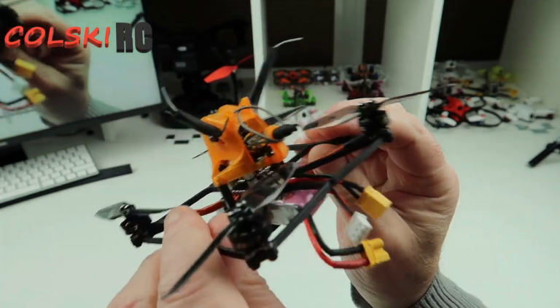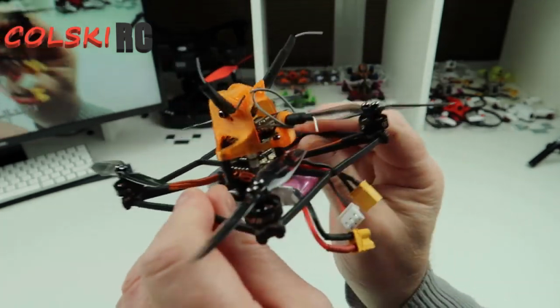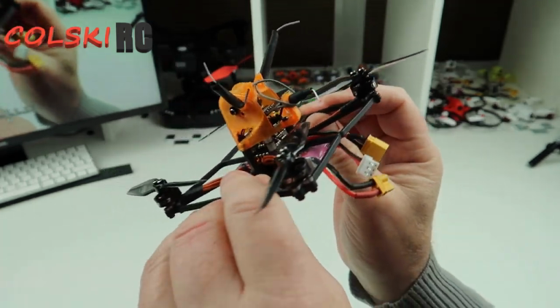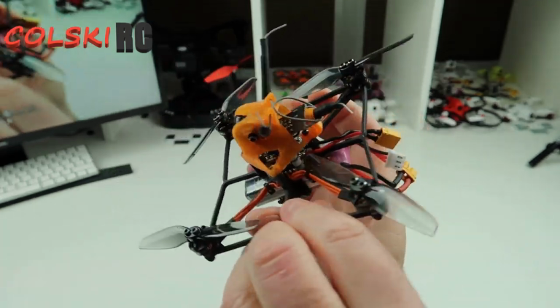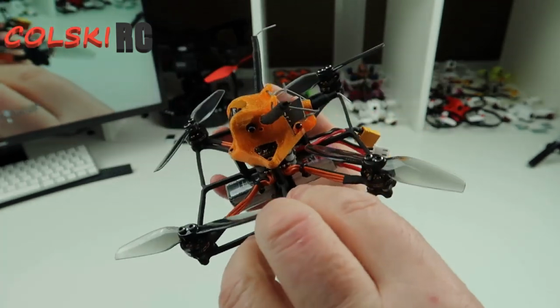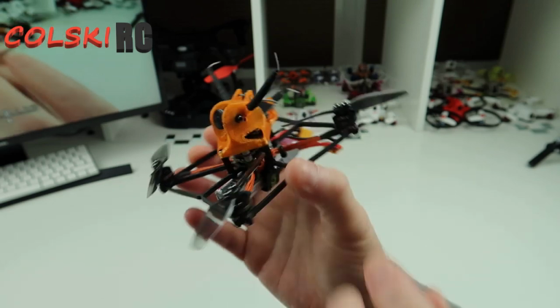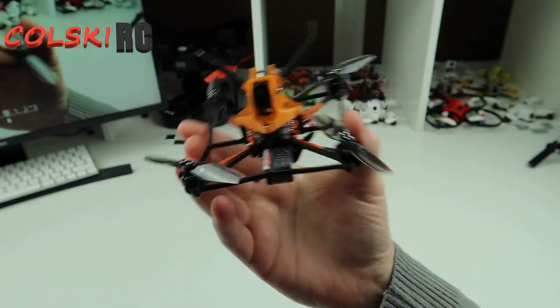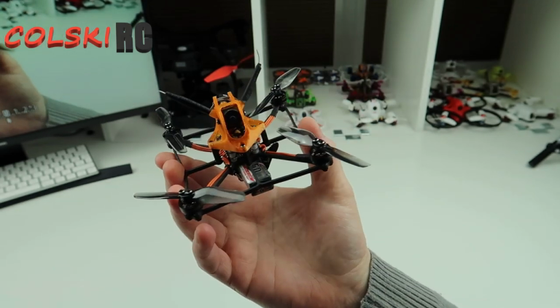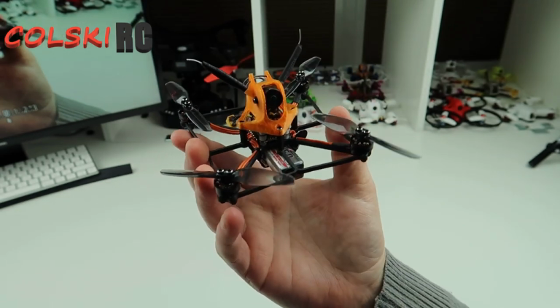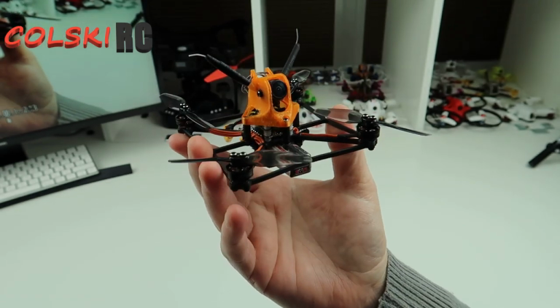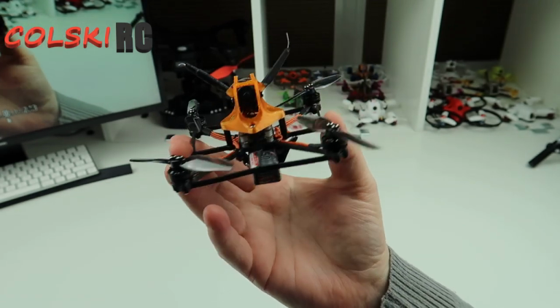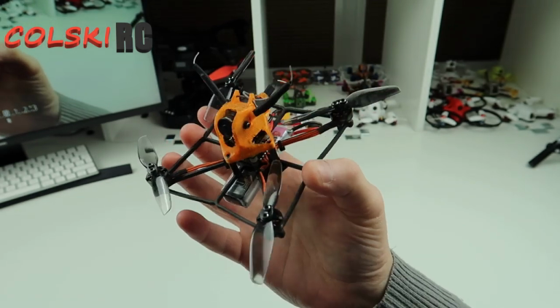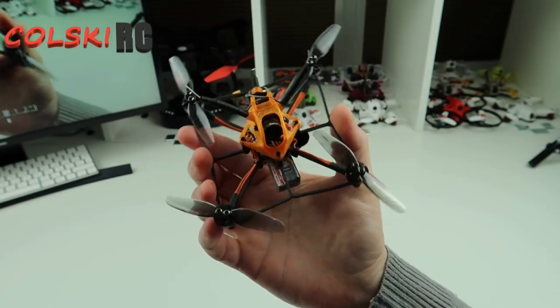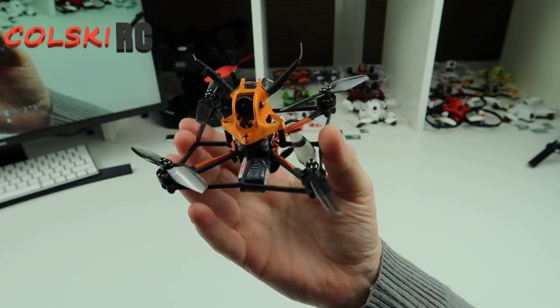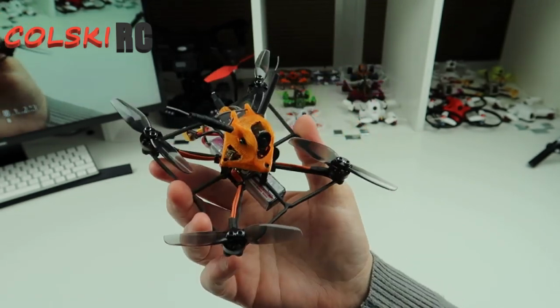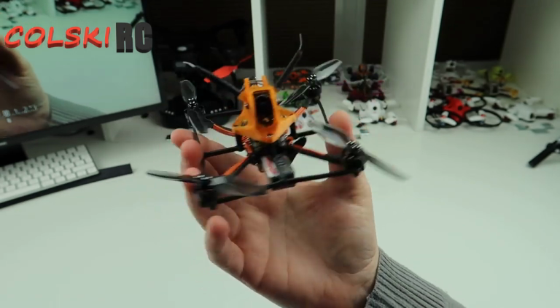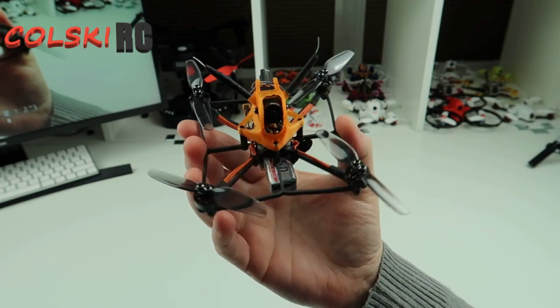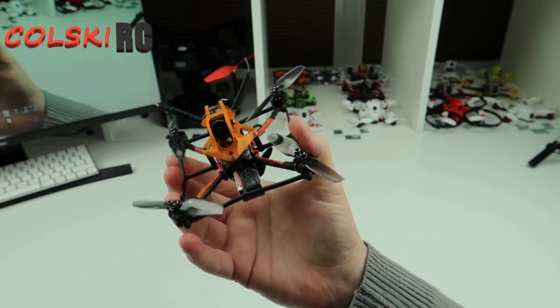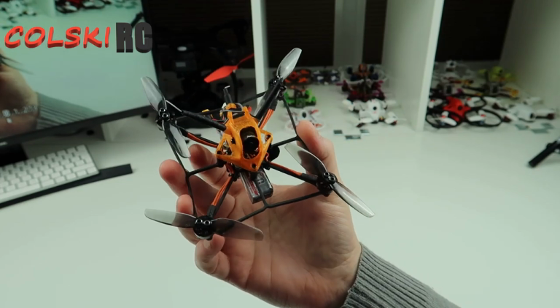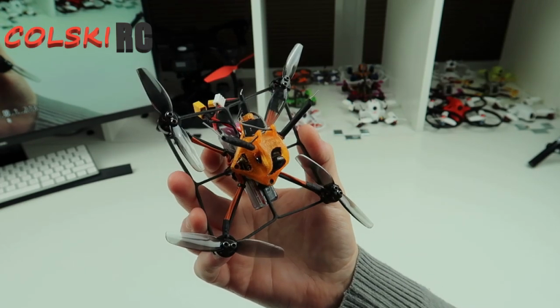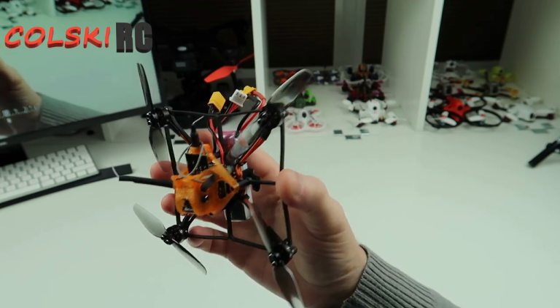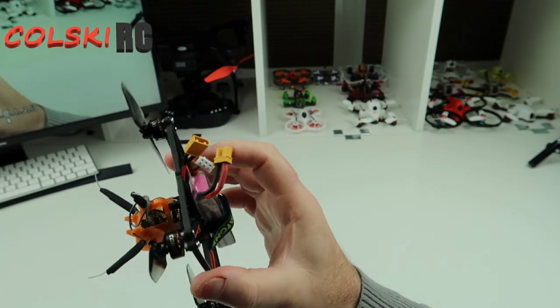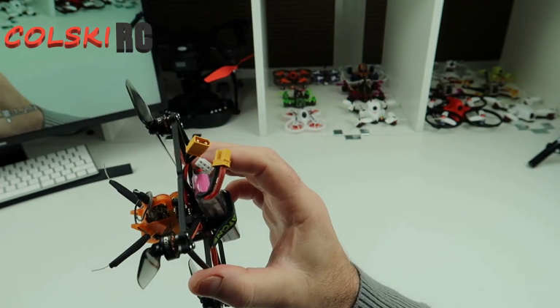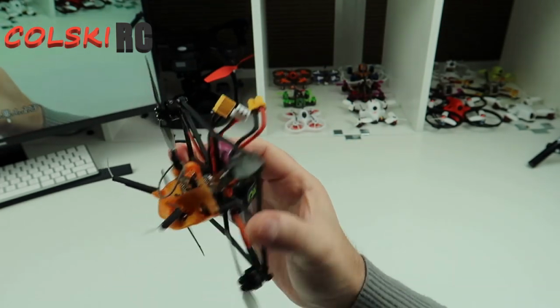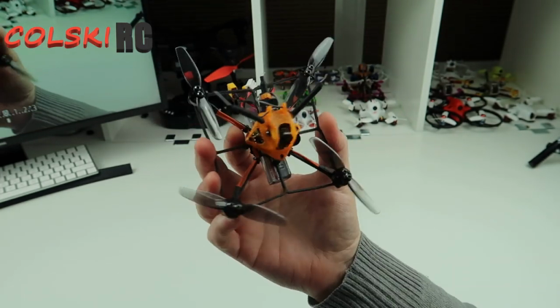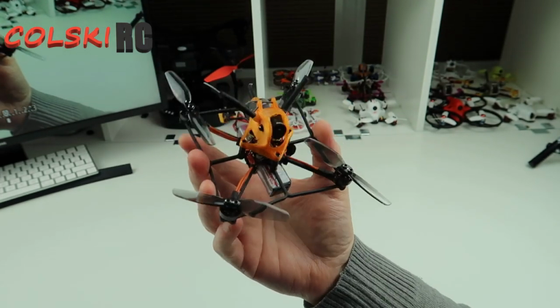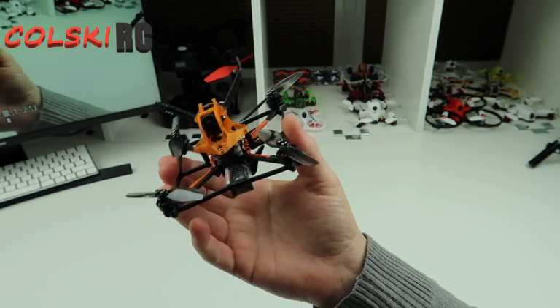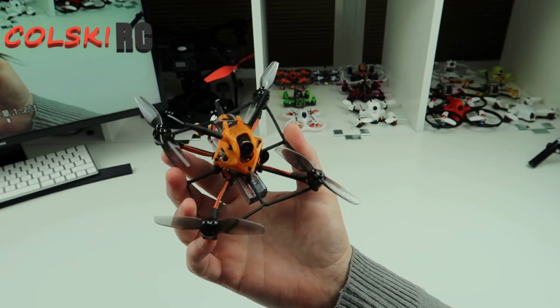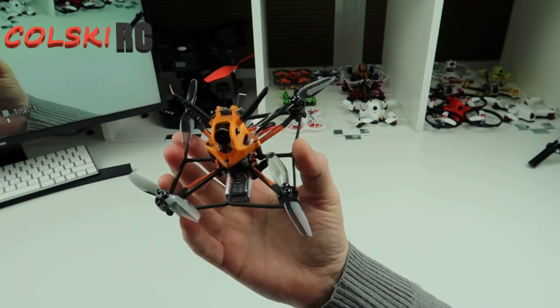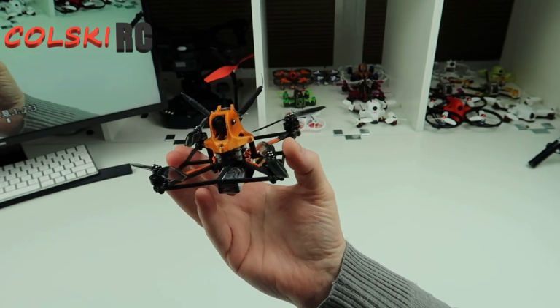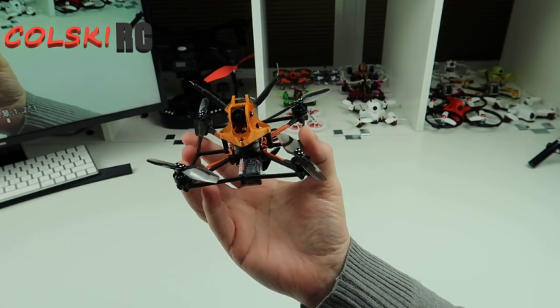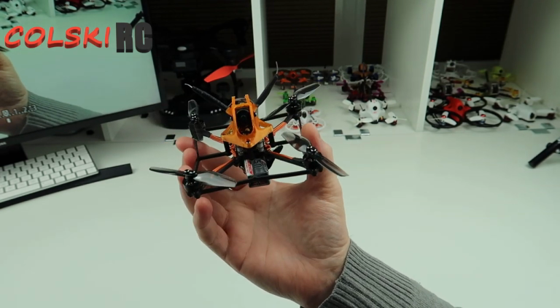Let me tell you, straight out the box, nothing adjusted, this is one of the smoothest flying — I call these micros. I don't know if this is a toothpick or something, it's for micros — but this is the smoothest one I've ever flown.